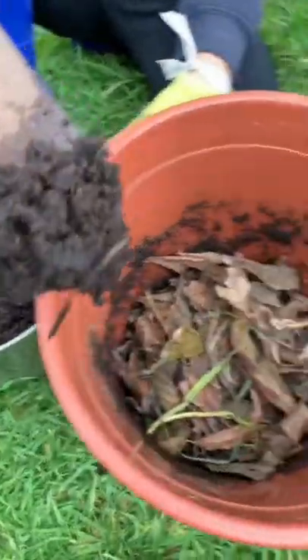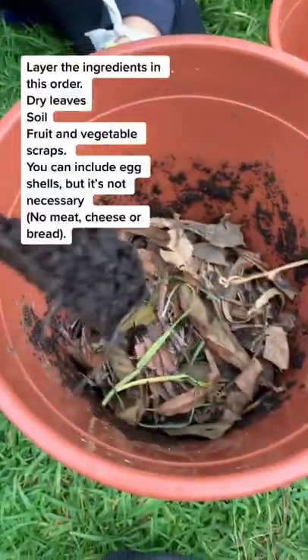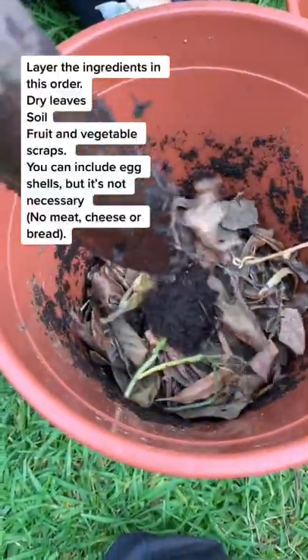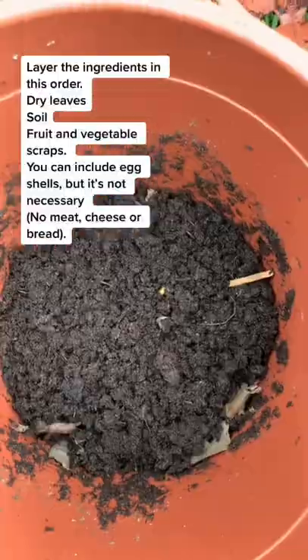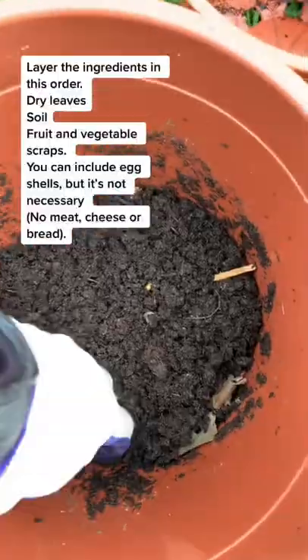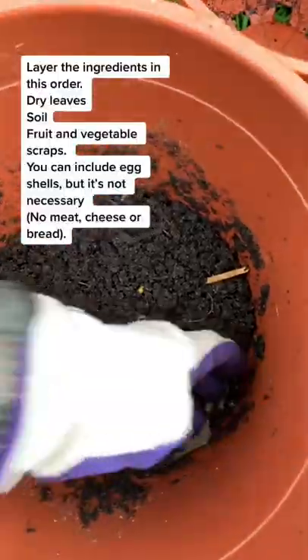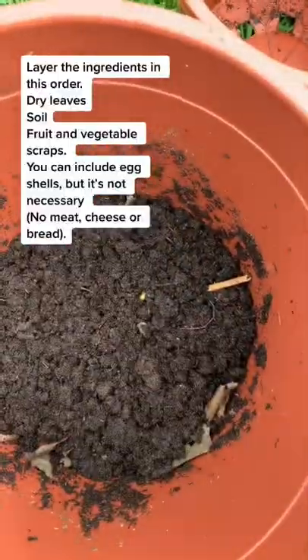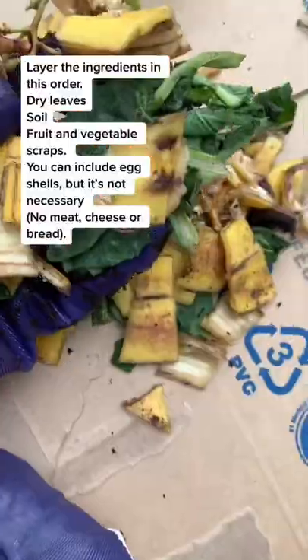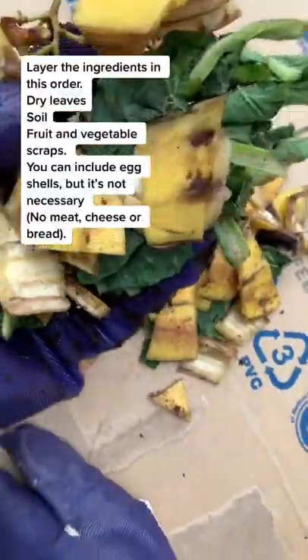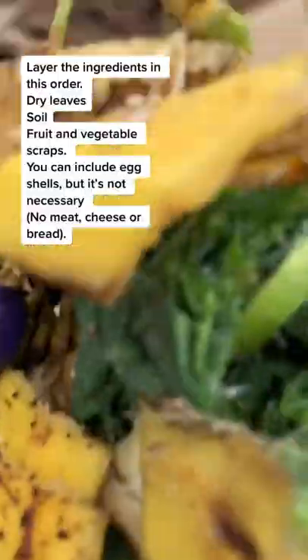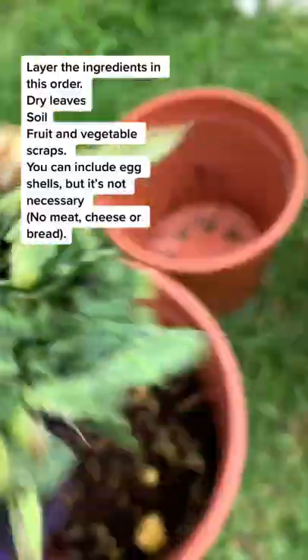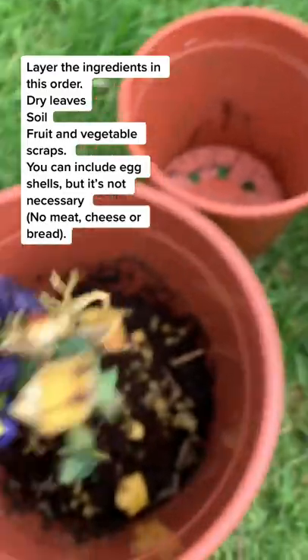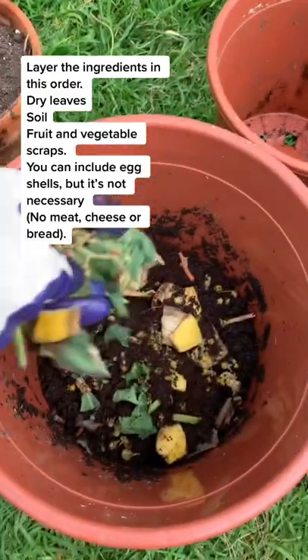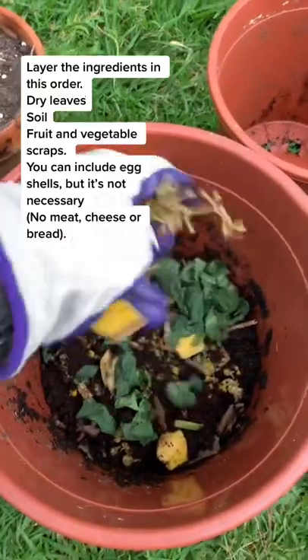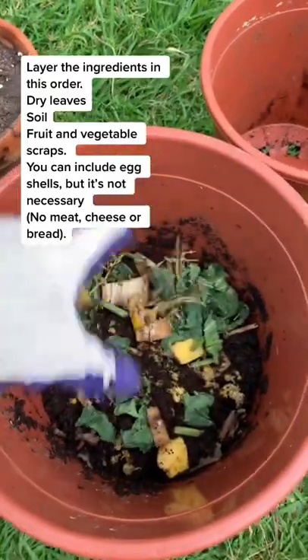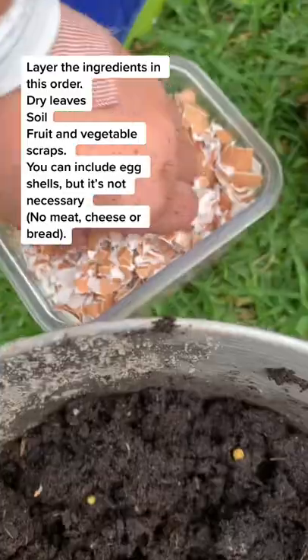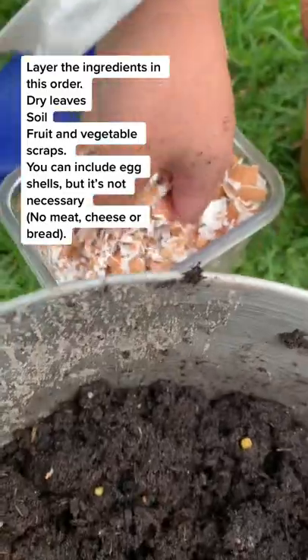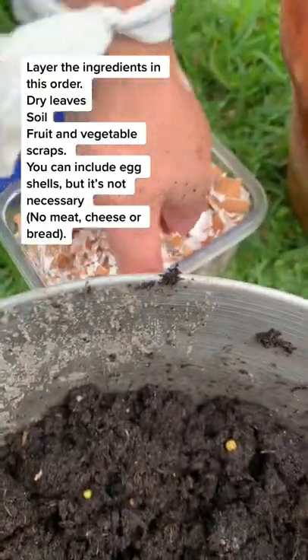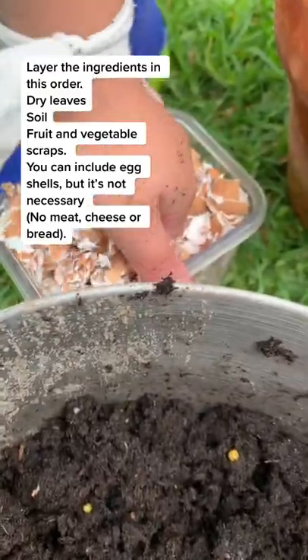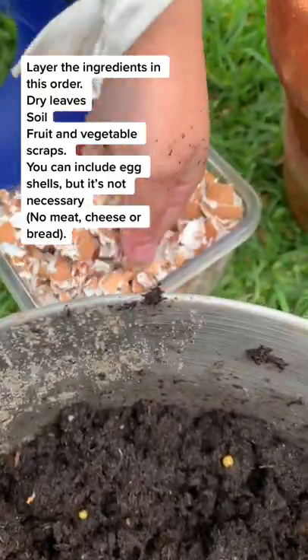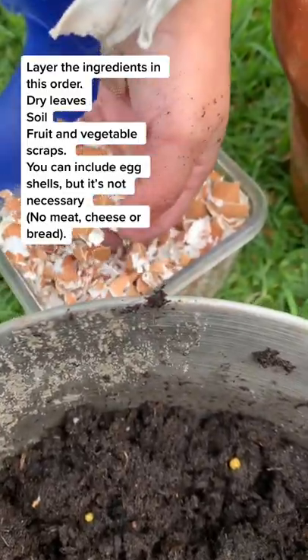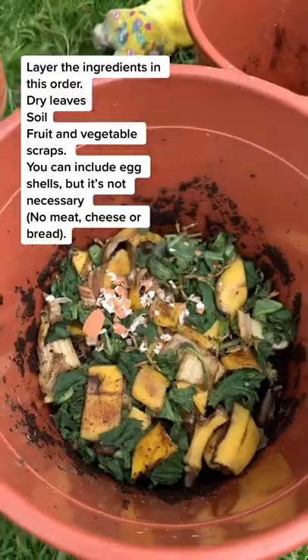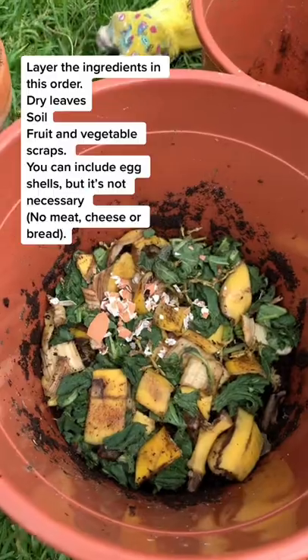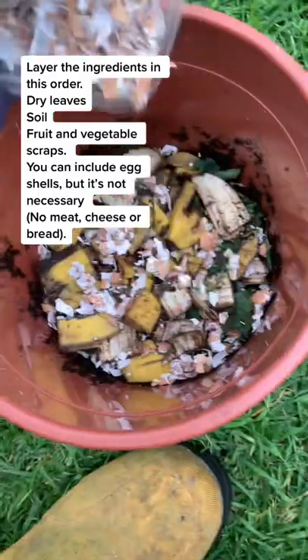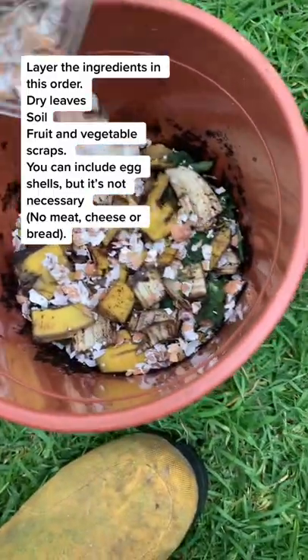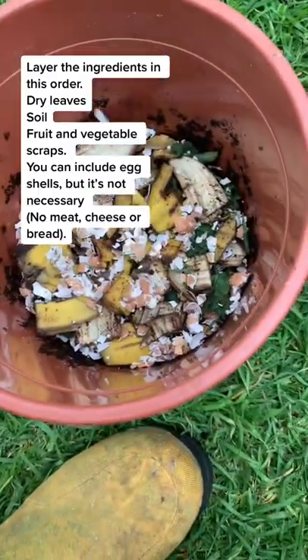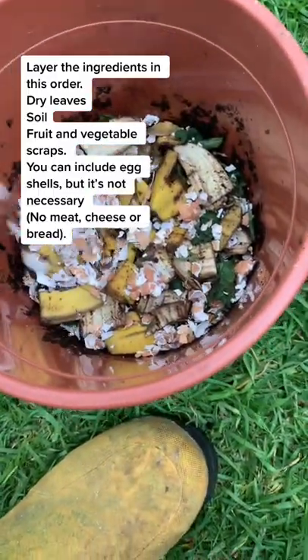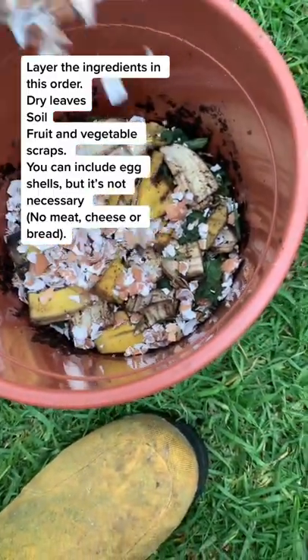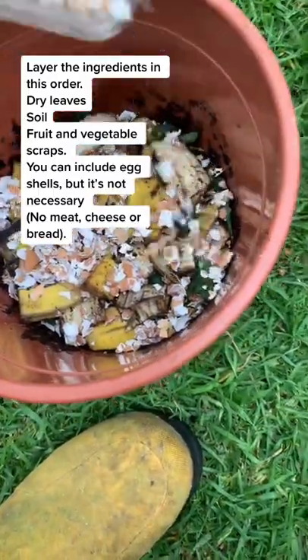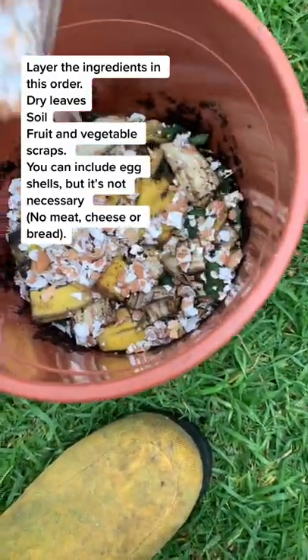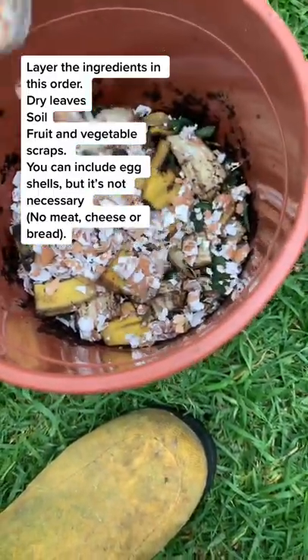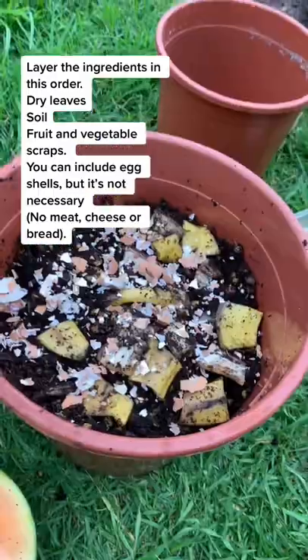Layer the ingredients in this order: dry leaves, soil, fruit and vegetable scraps. You can include eggshells, but it's not necessary. No meat, cheese or bread.